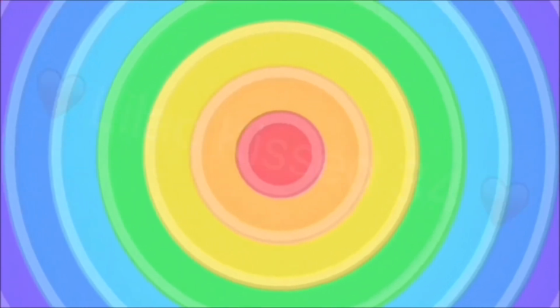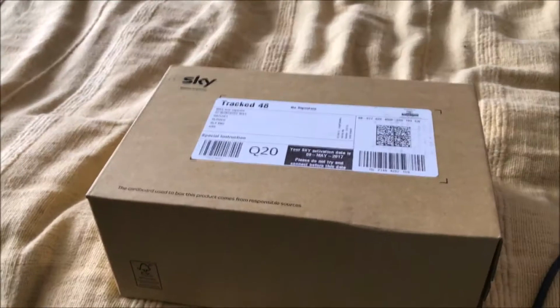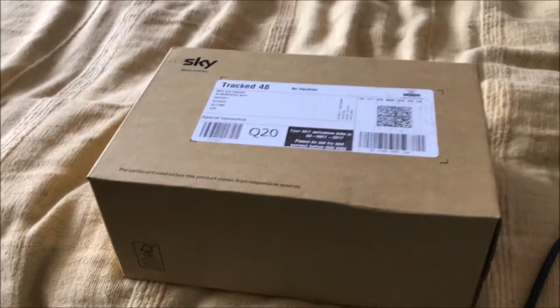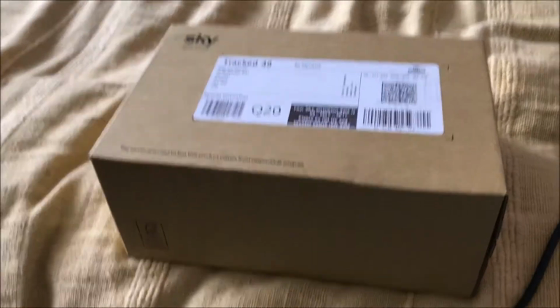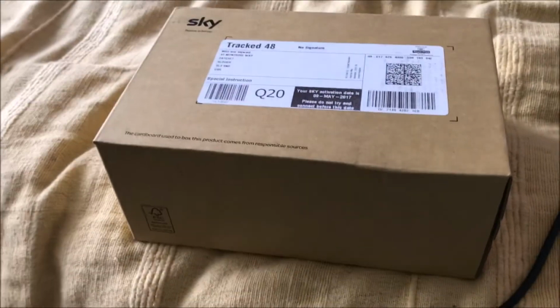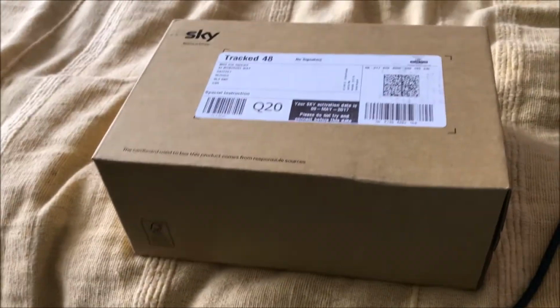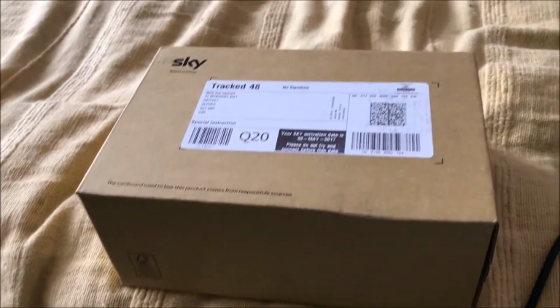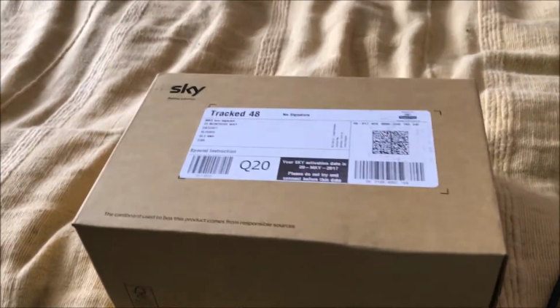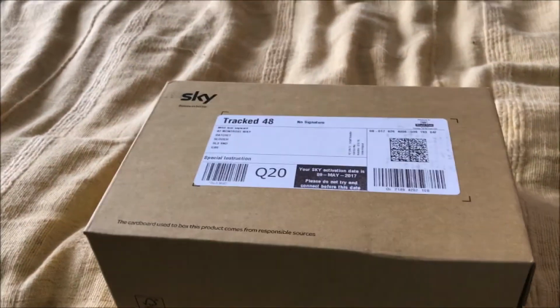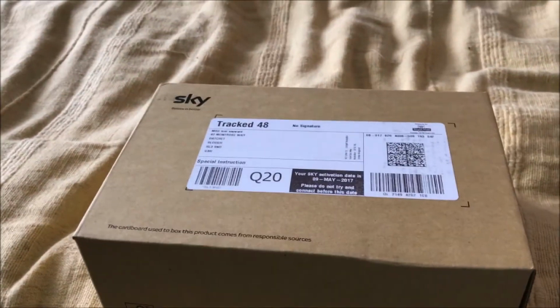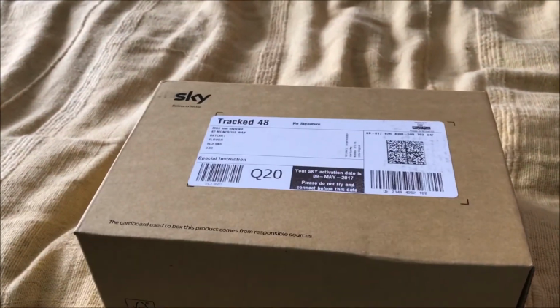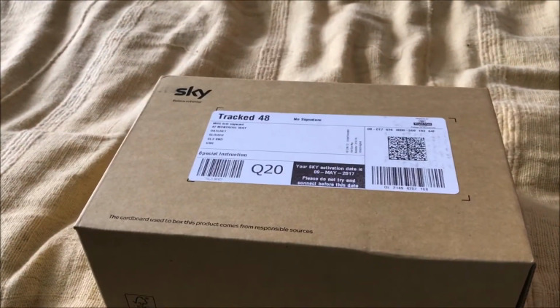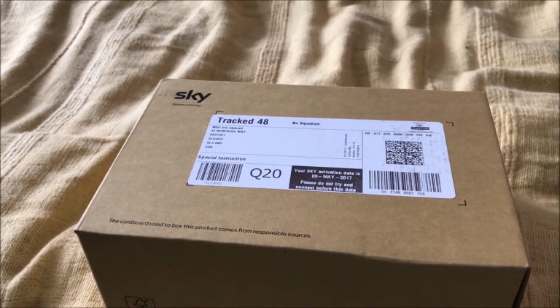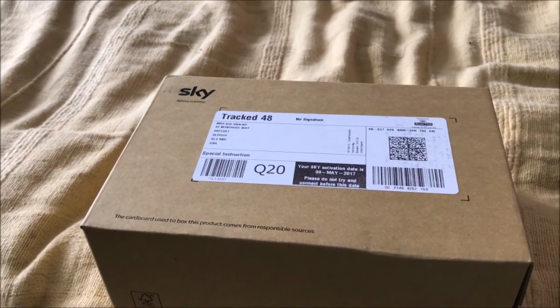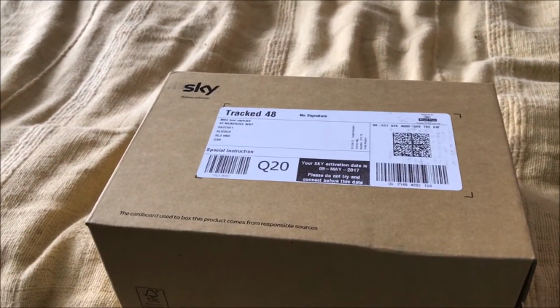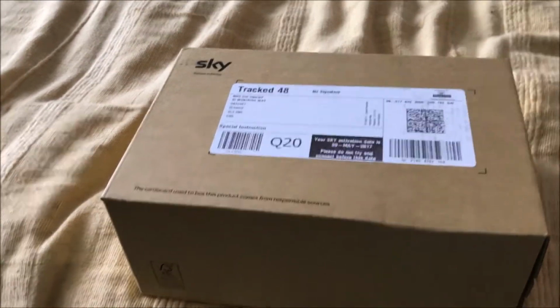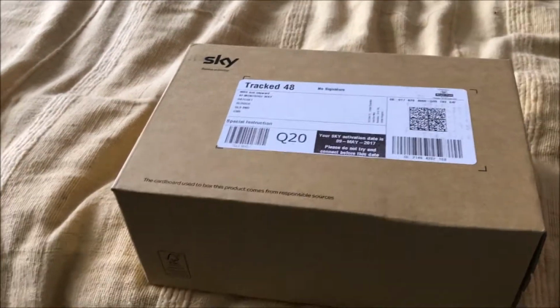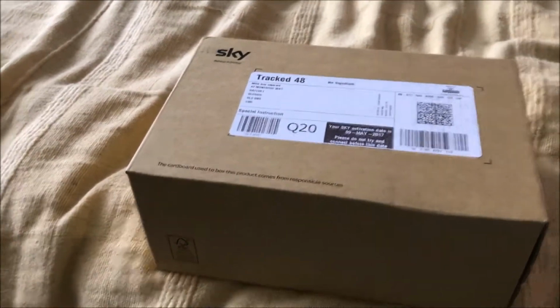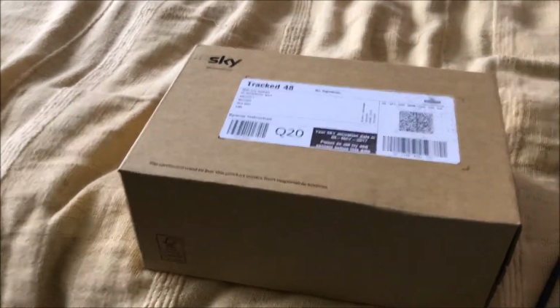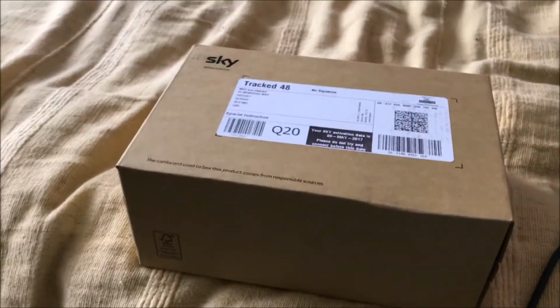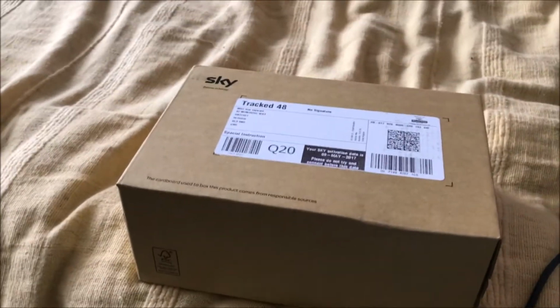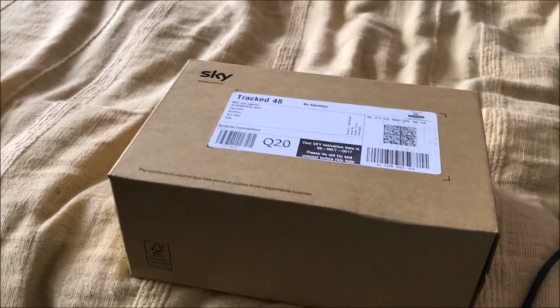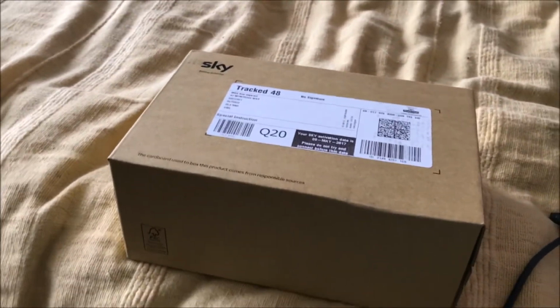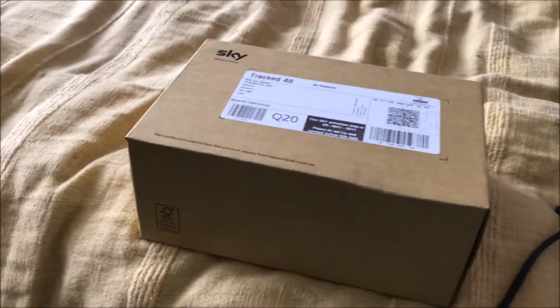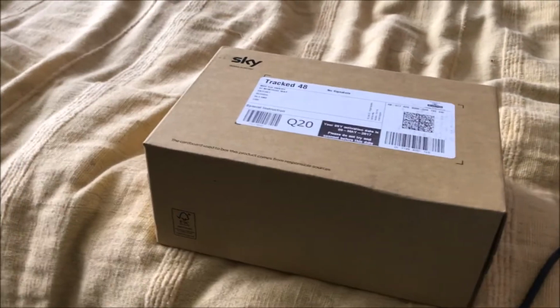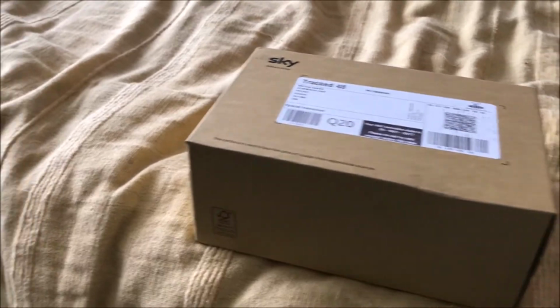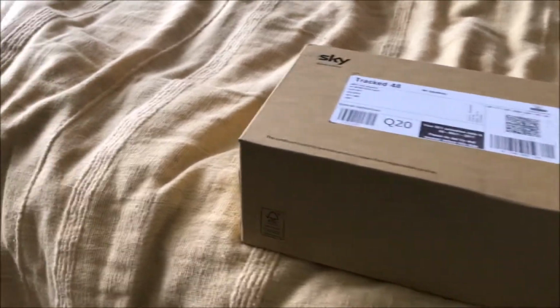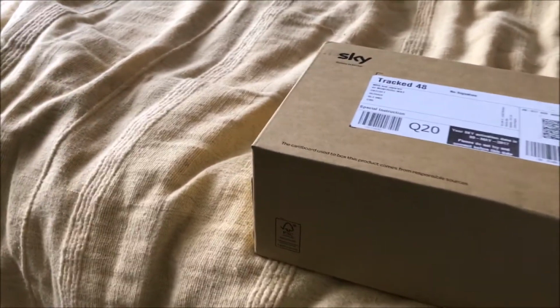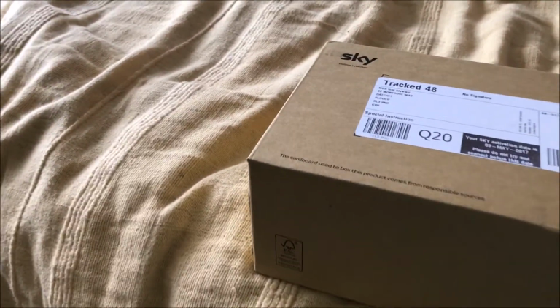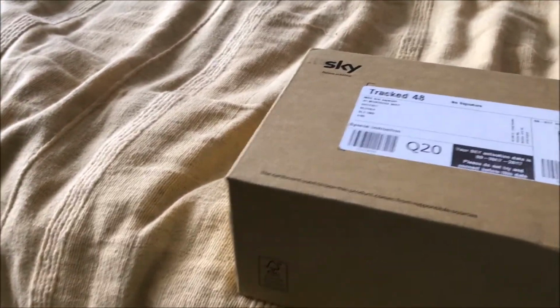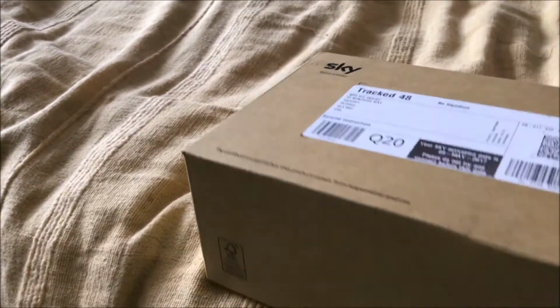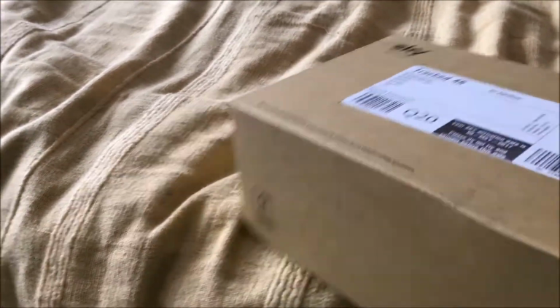Good morning everyone! I've just got this in my post today and it's from Sky. Let's unbox it together, shall we?